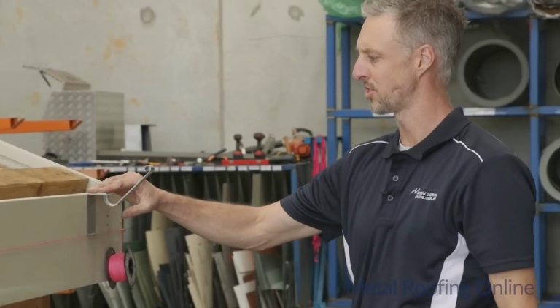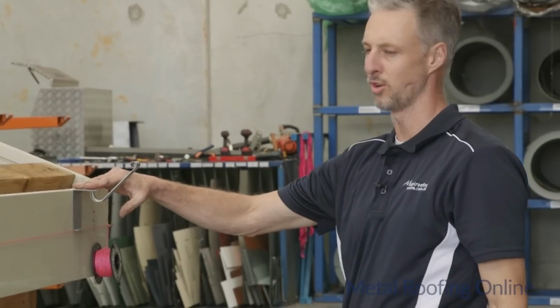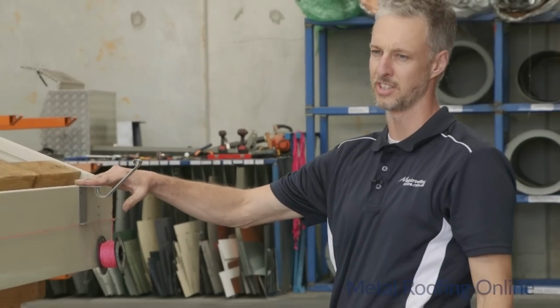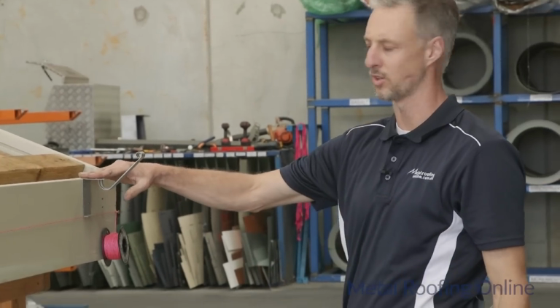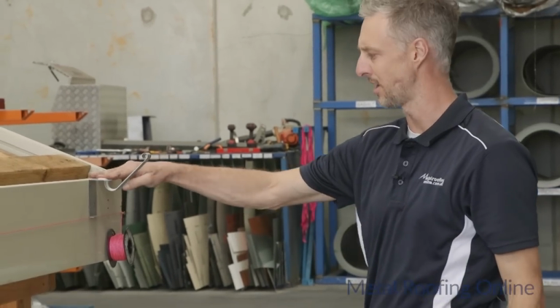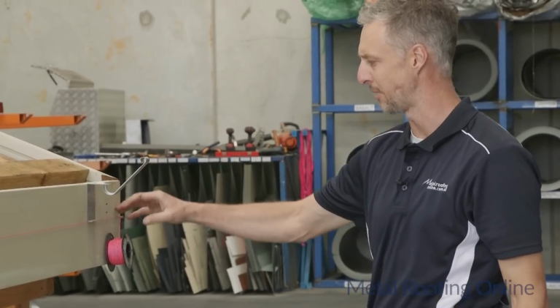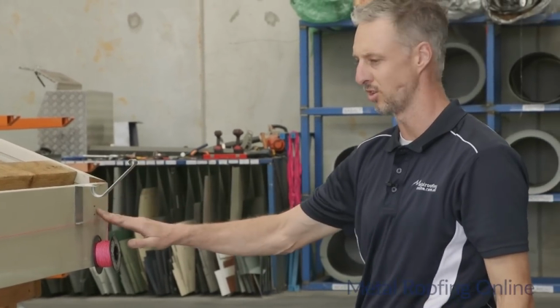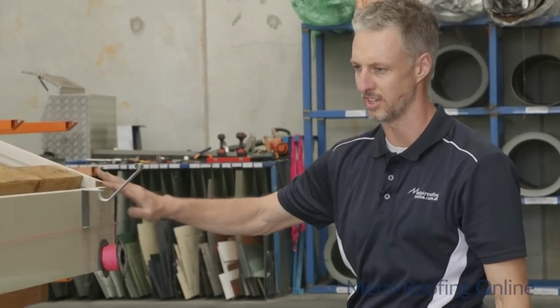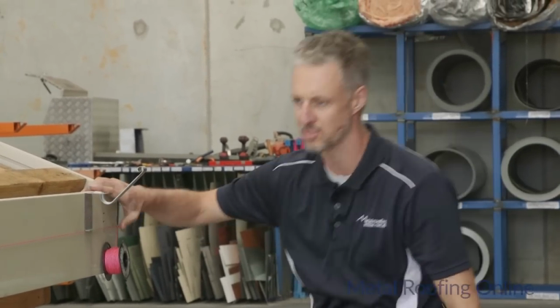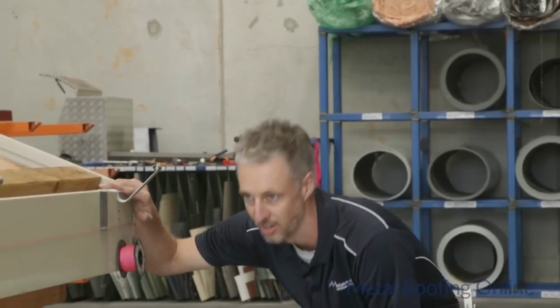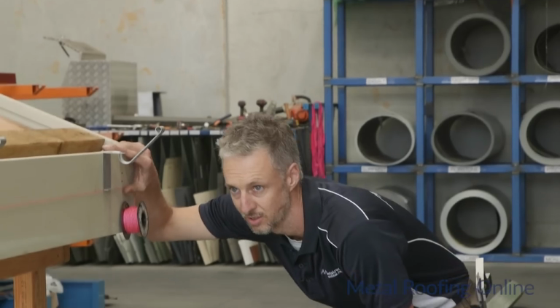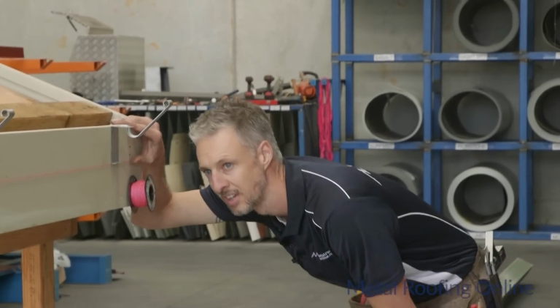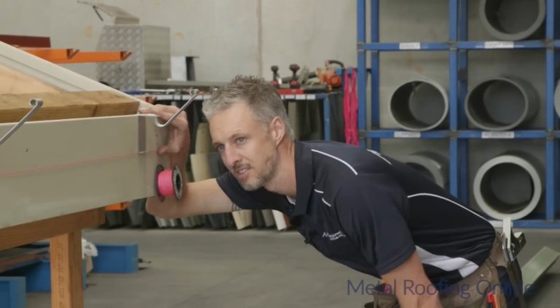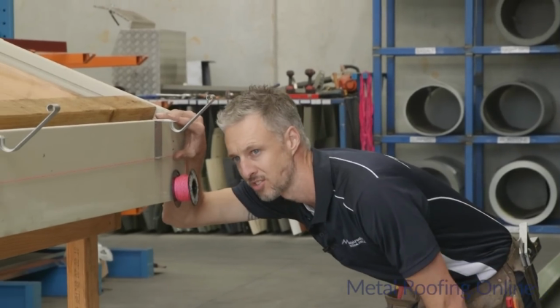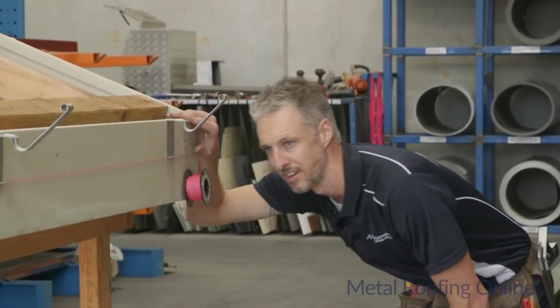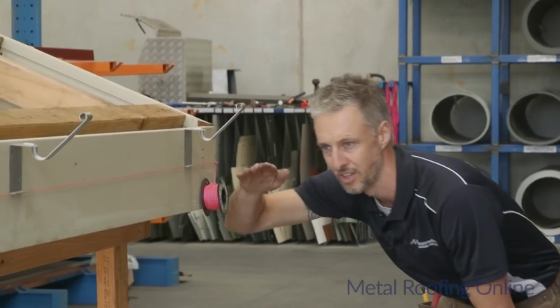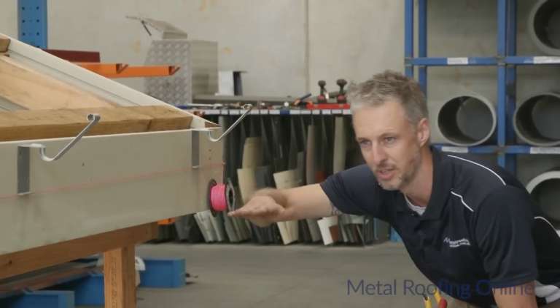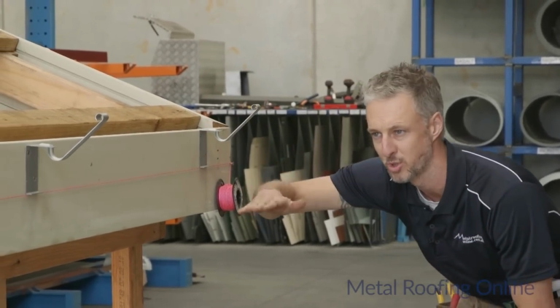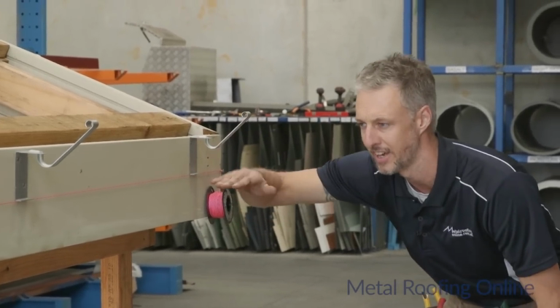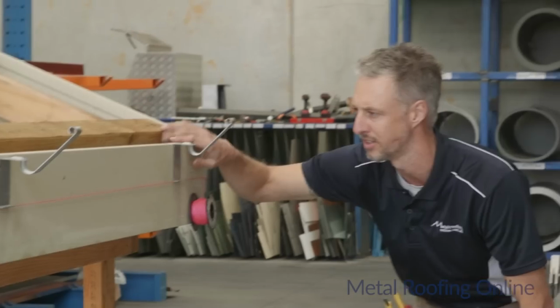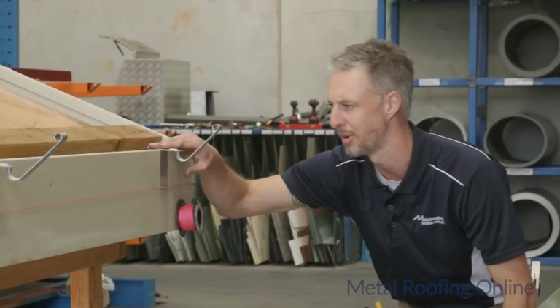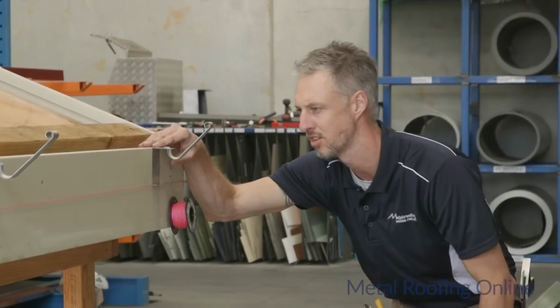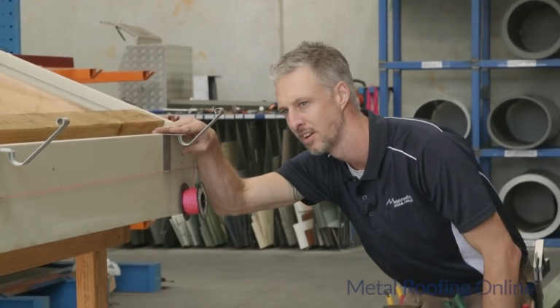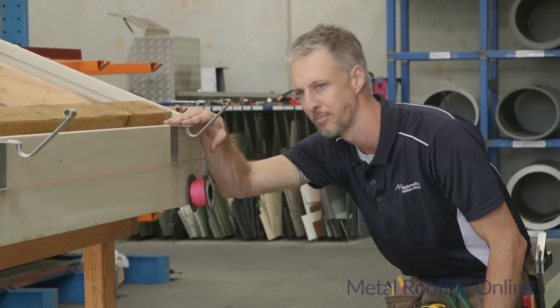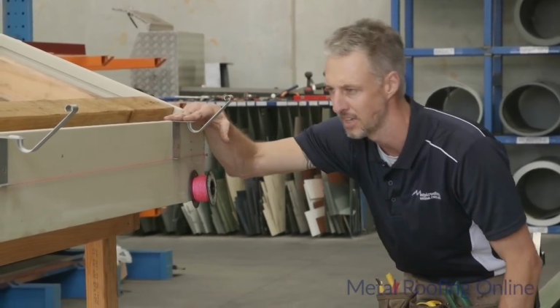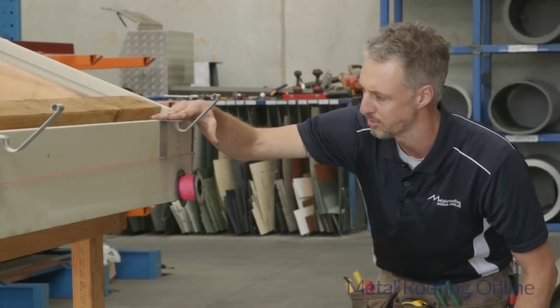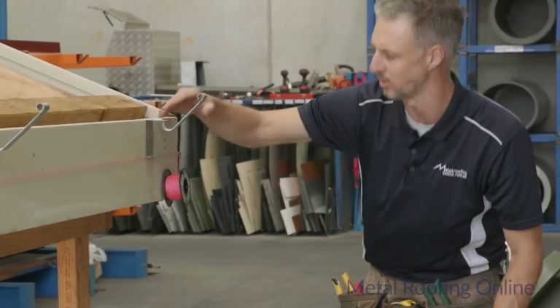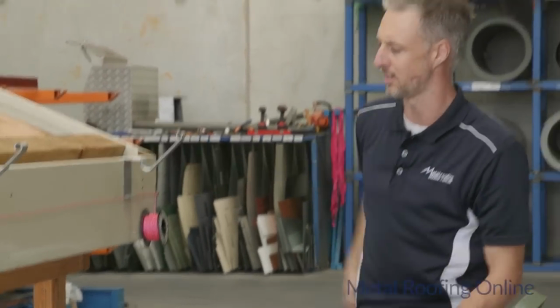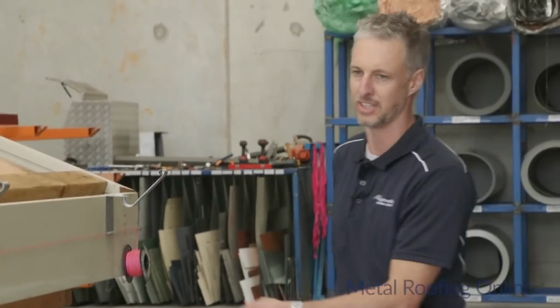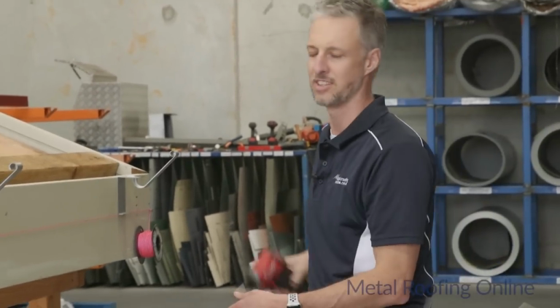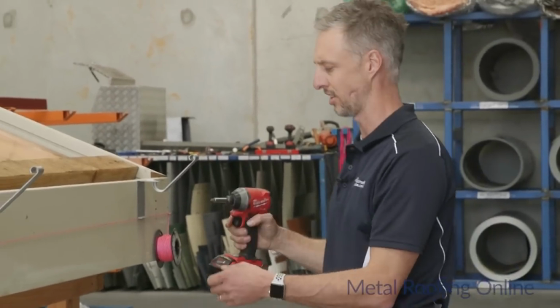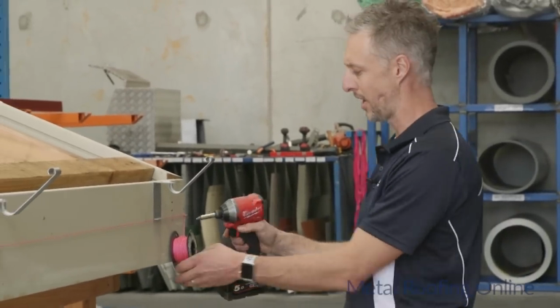Once you've got all those internal clips up, just make sure the string line is still sitting straight and none of those clips are pushing down on it too much. That all looks pretty good, so now I can take the string line away.